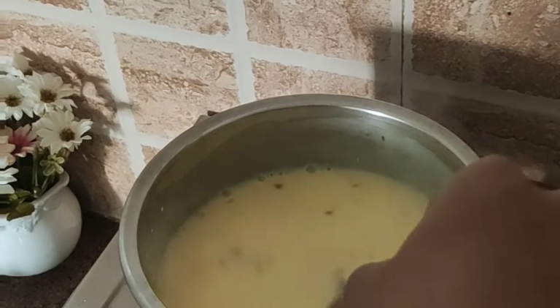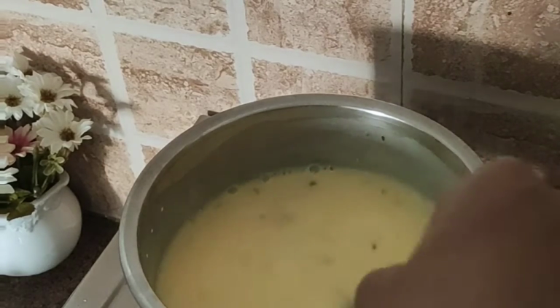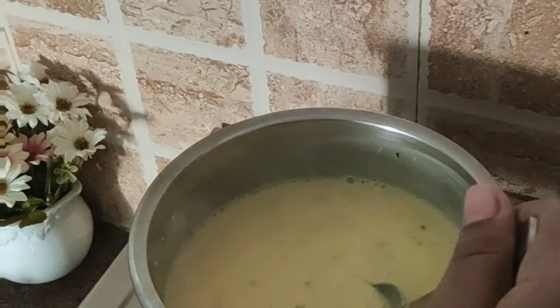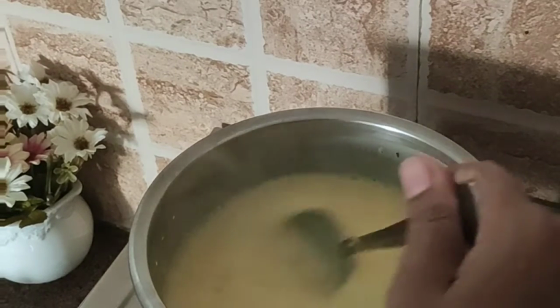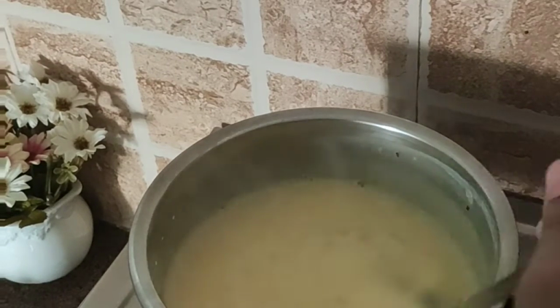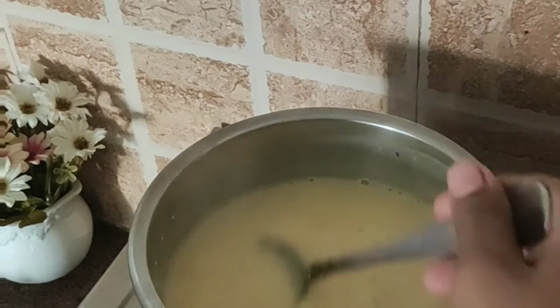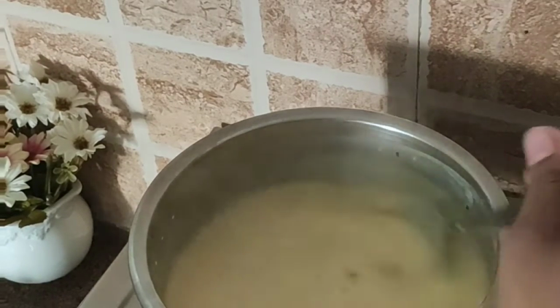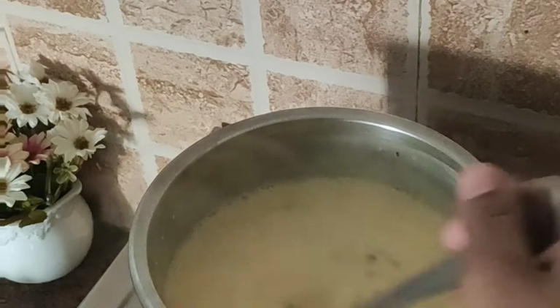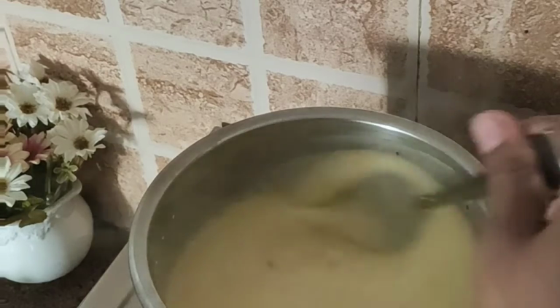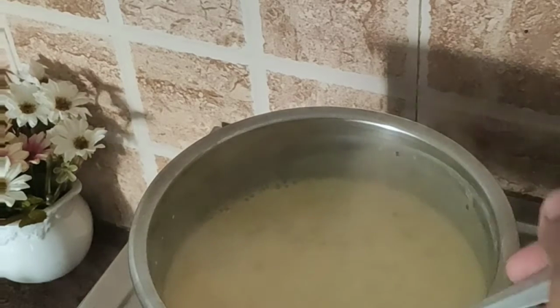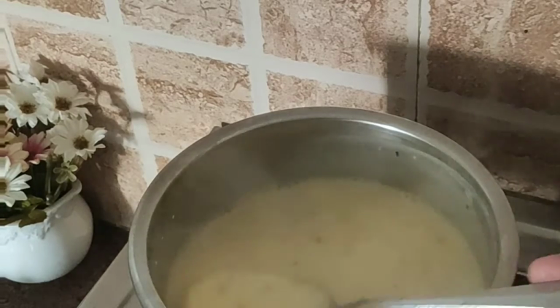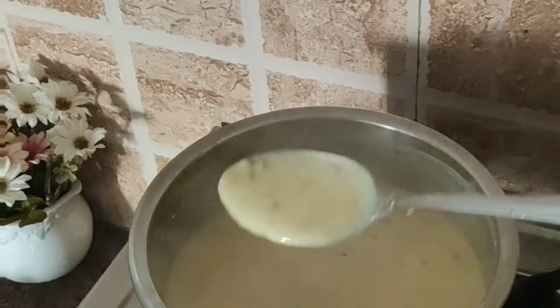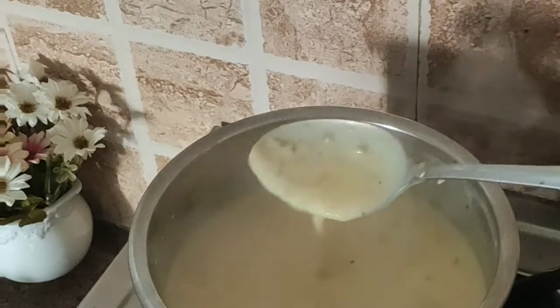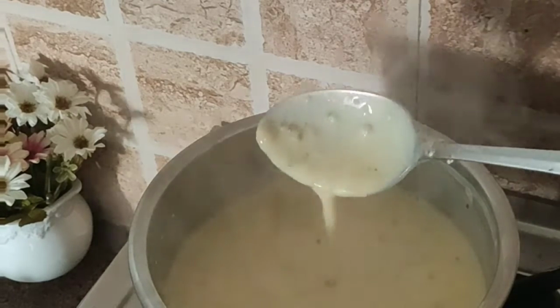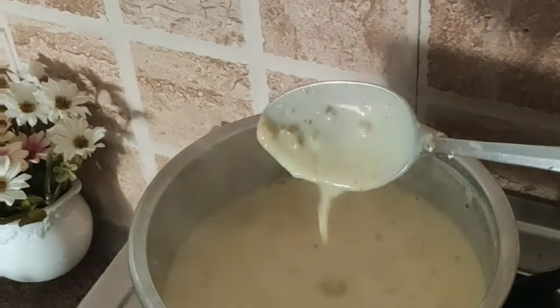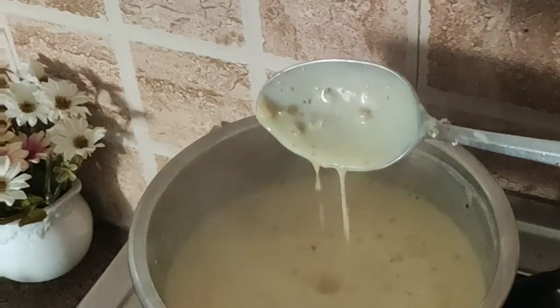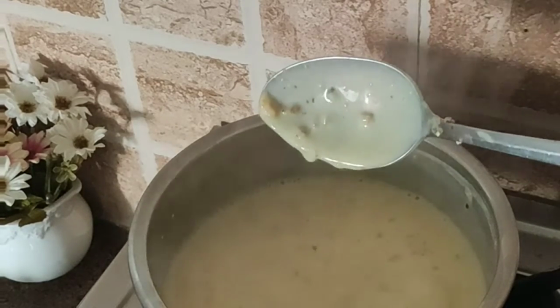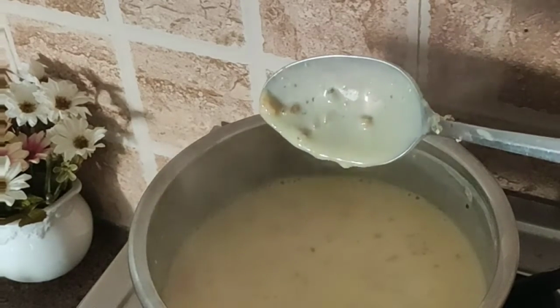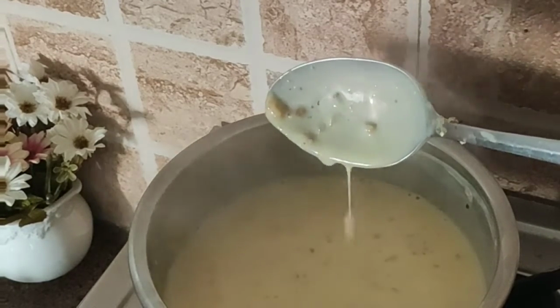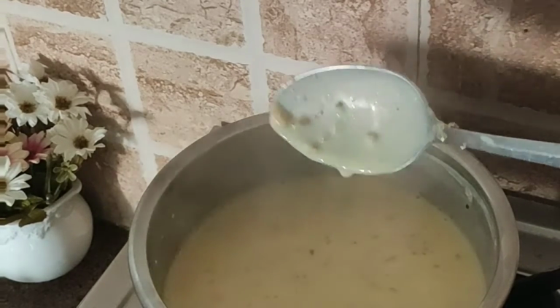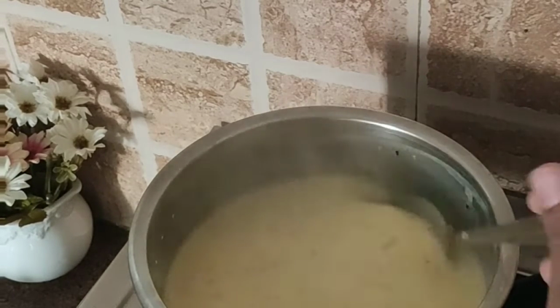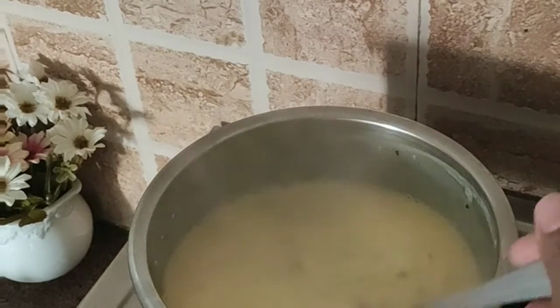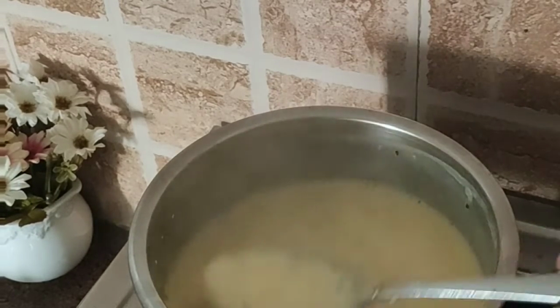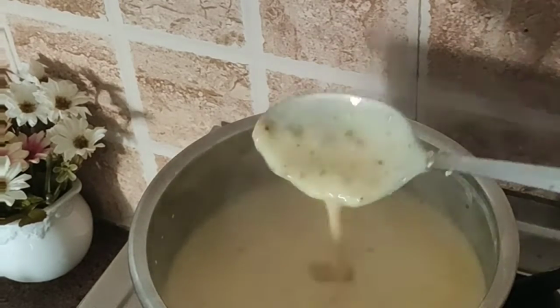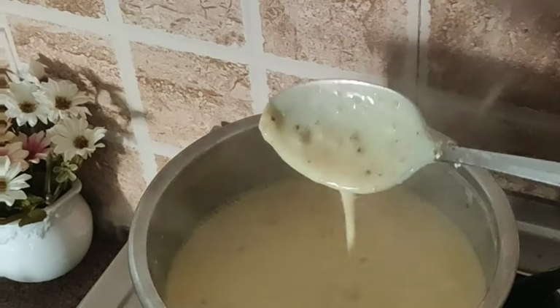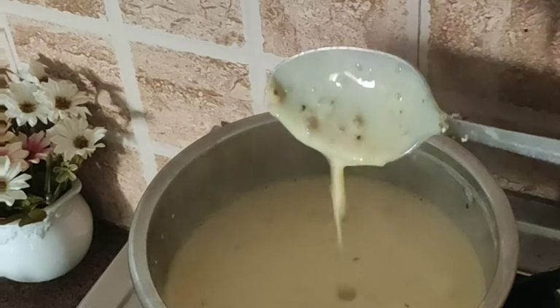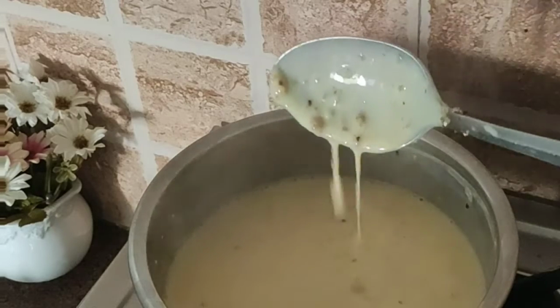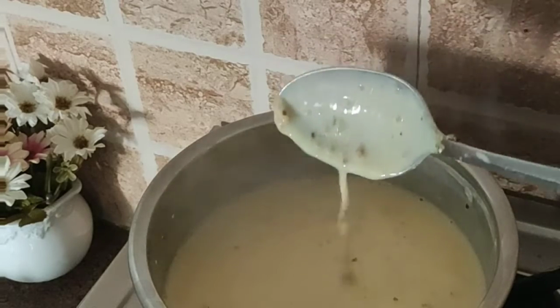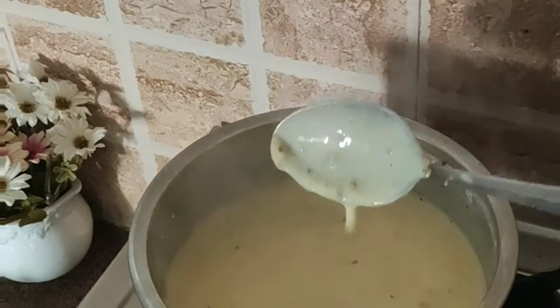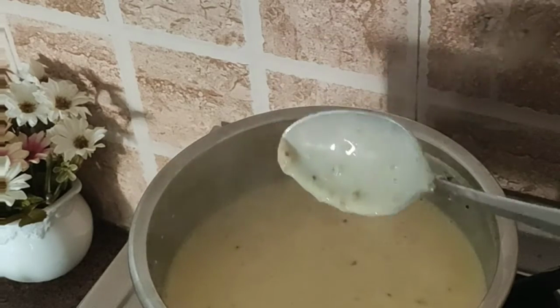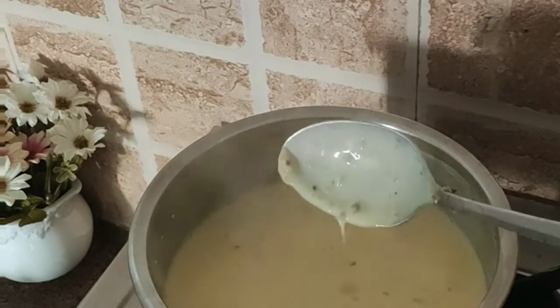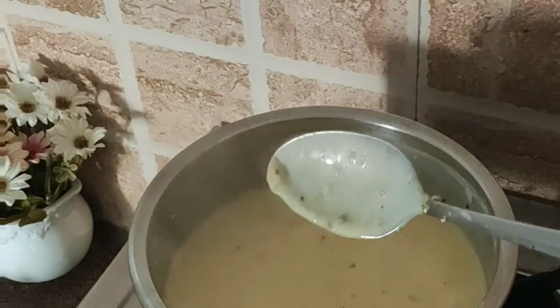Mix it well. The custard milk is ready. Switch off the flame and let it cool down.